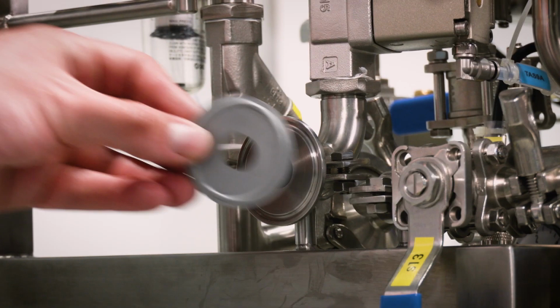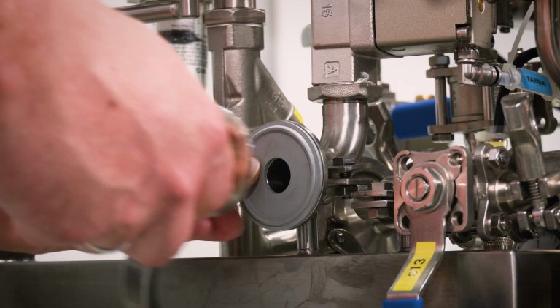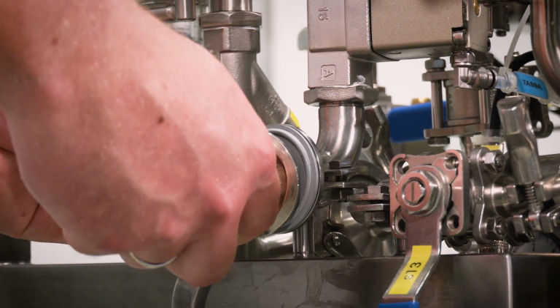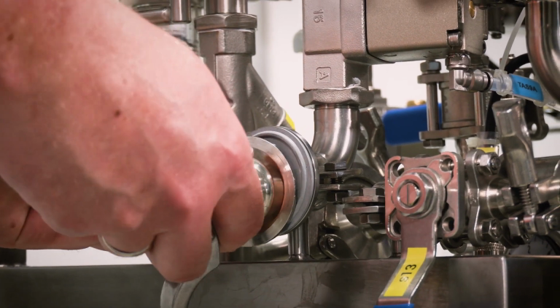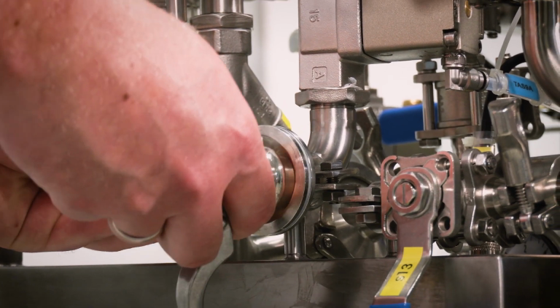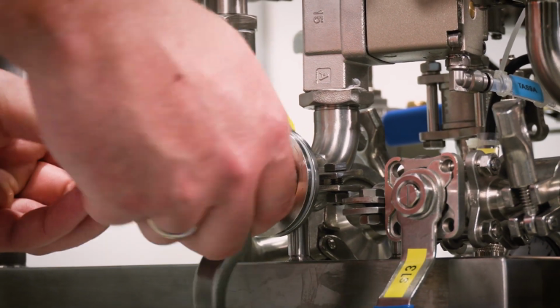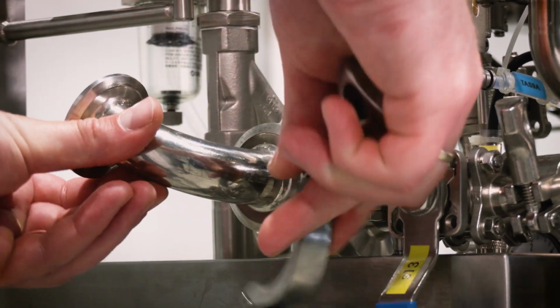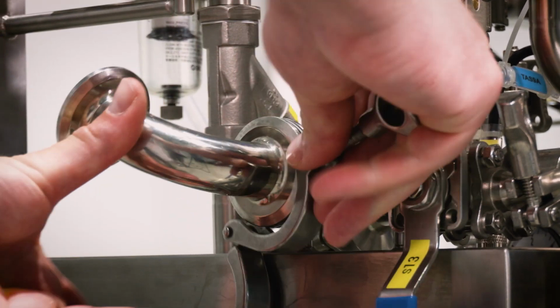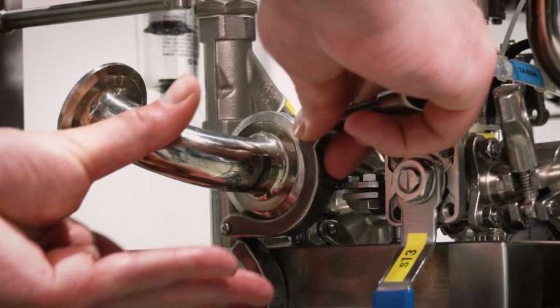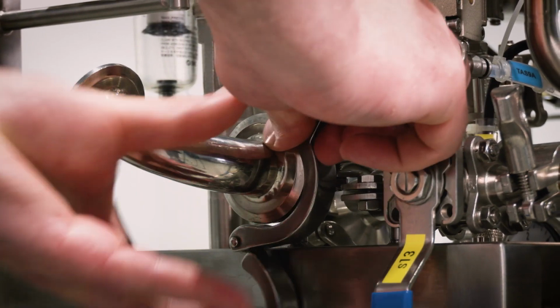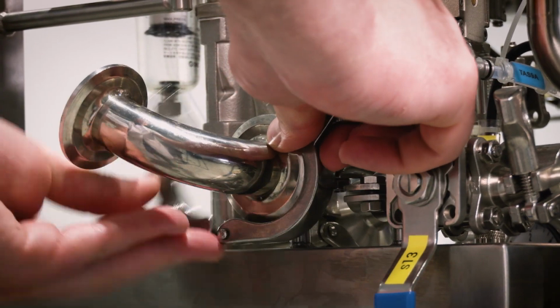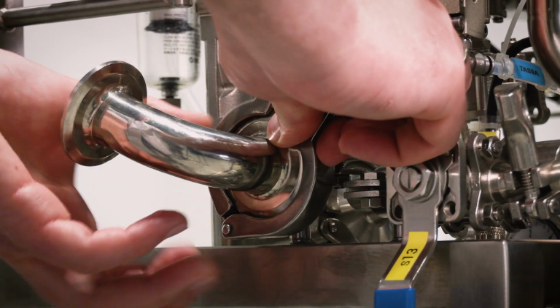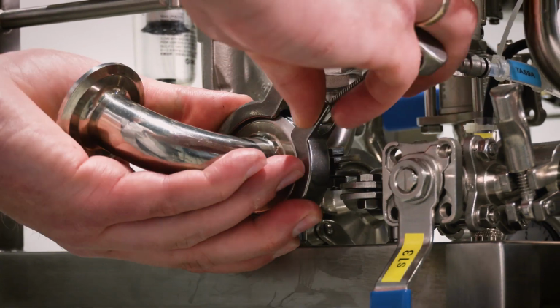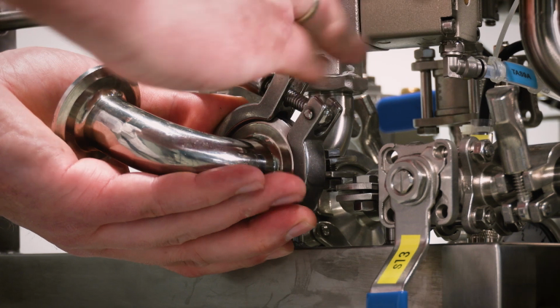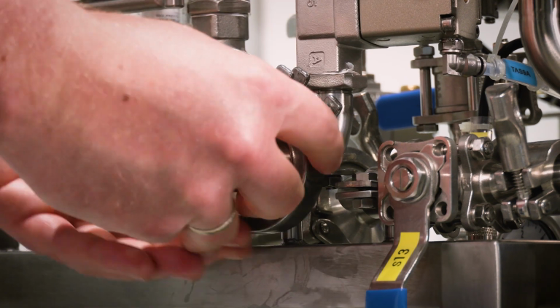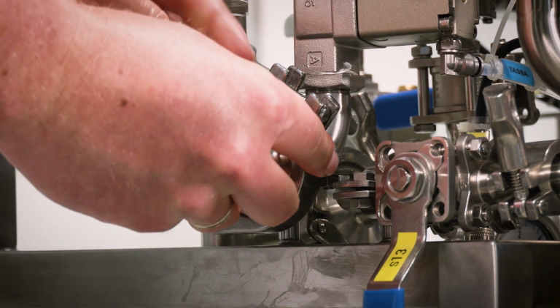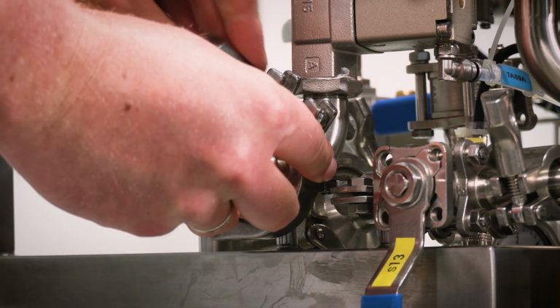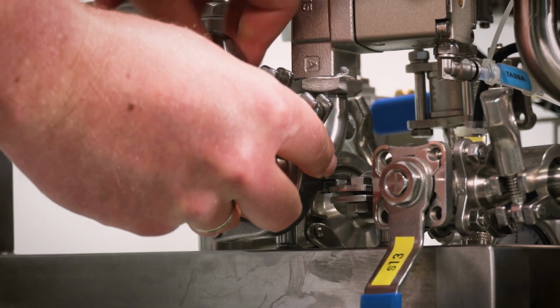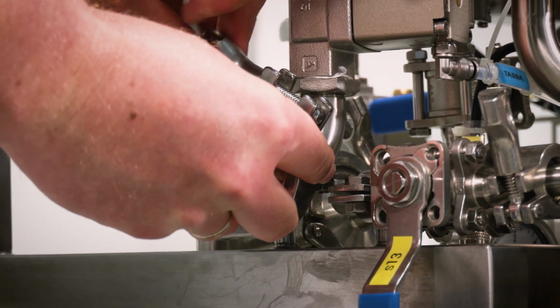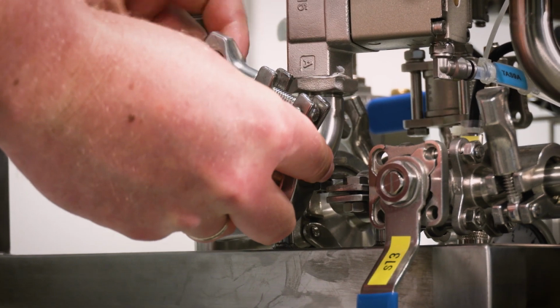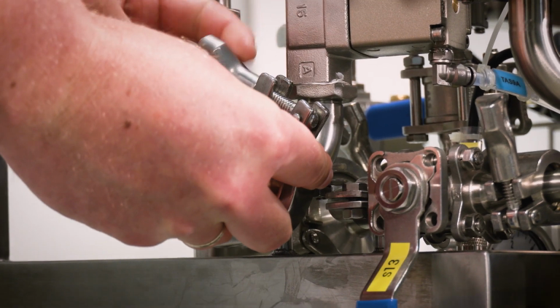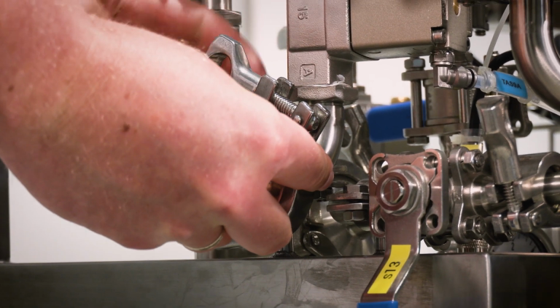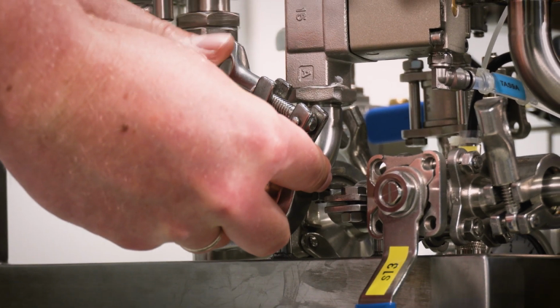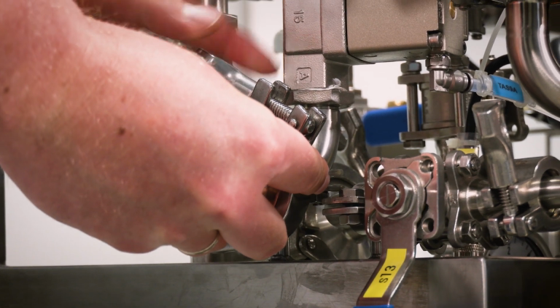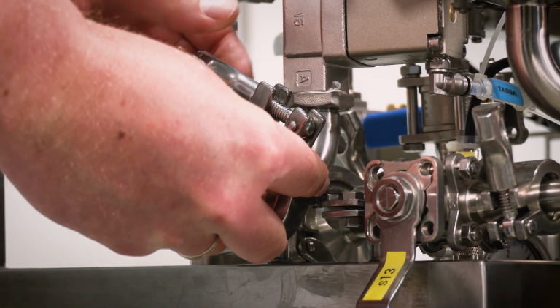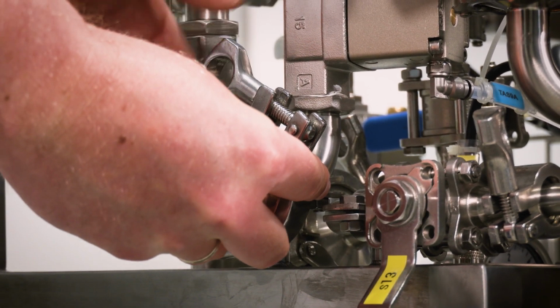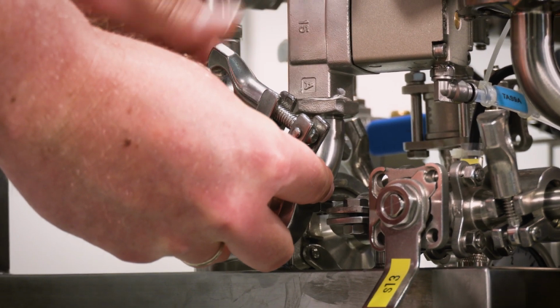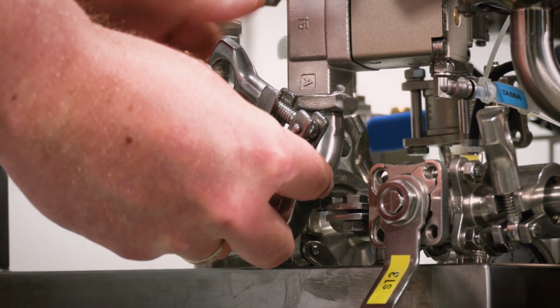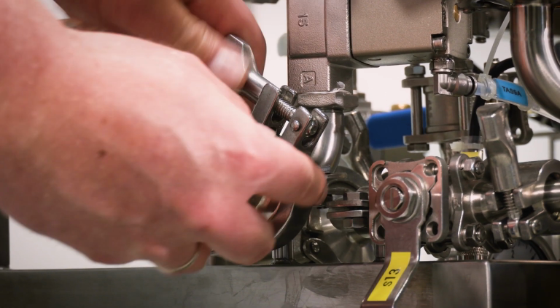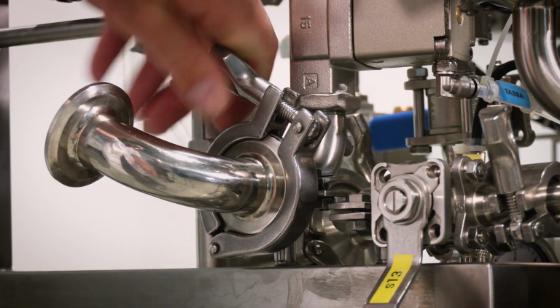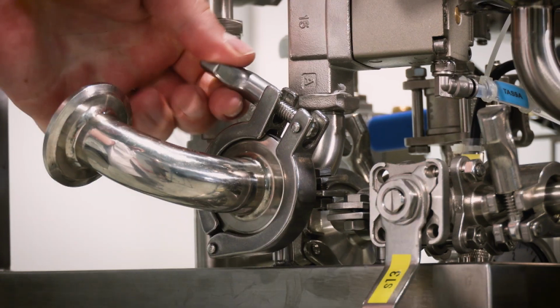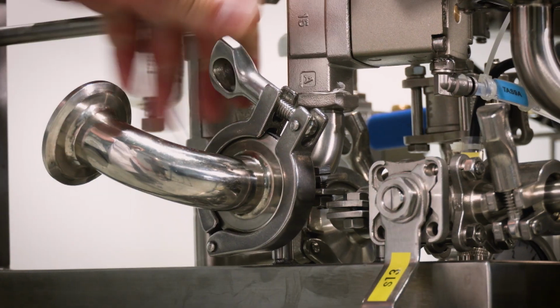Step 7. Connect the exhaust gas outlet to the bioreactor using the appropriate hoses and tri-clamp connections. Ensure a tight and reliable connection.